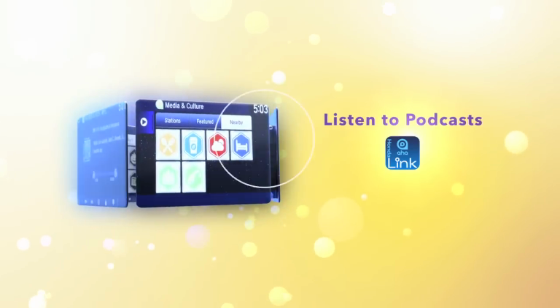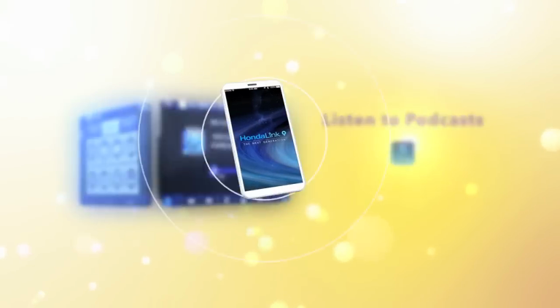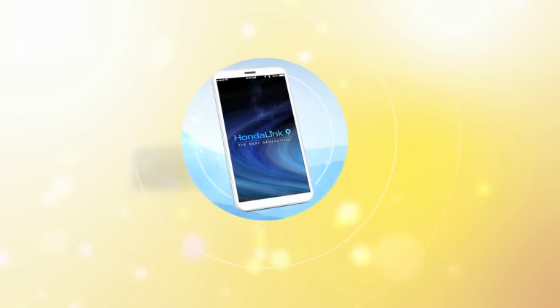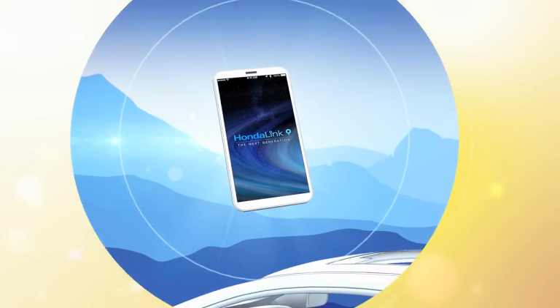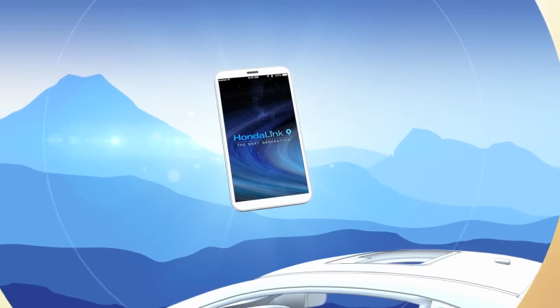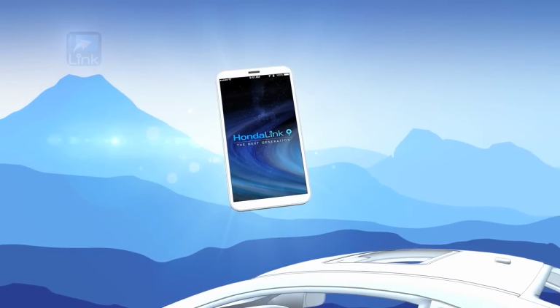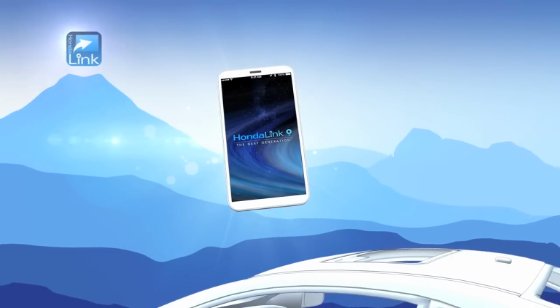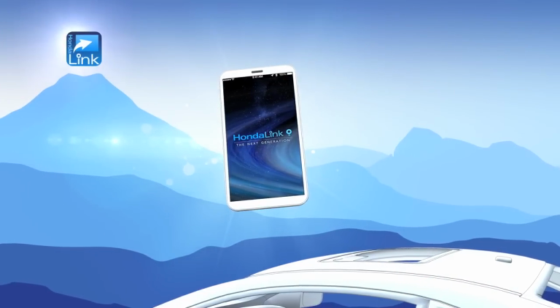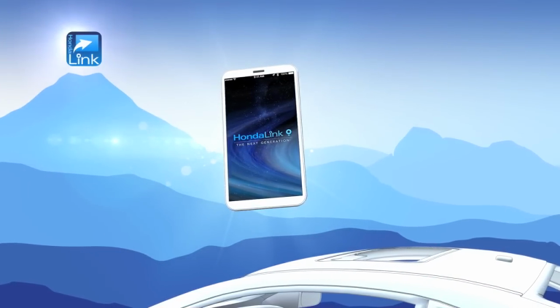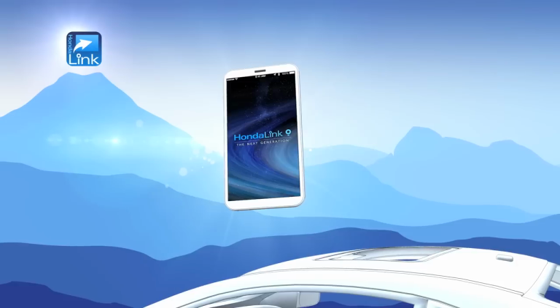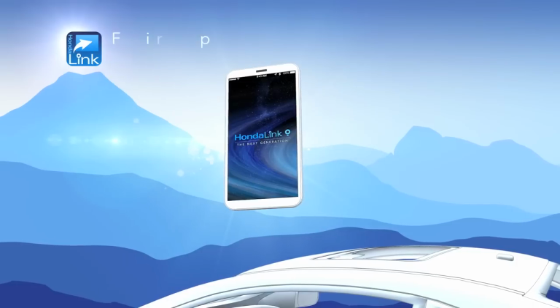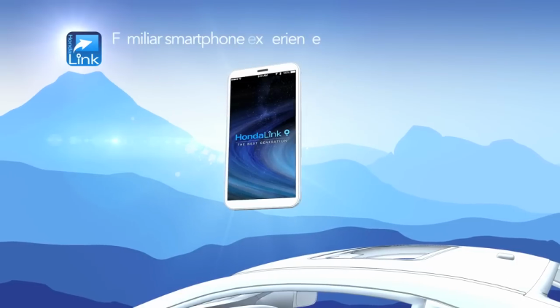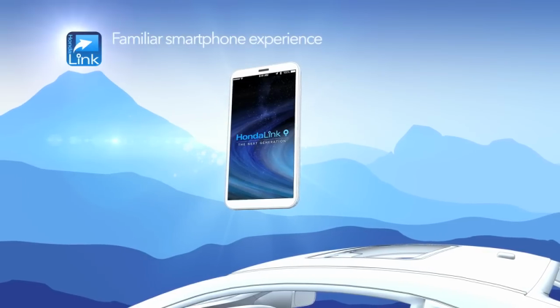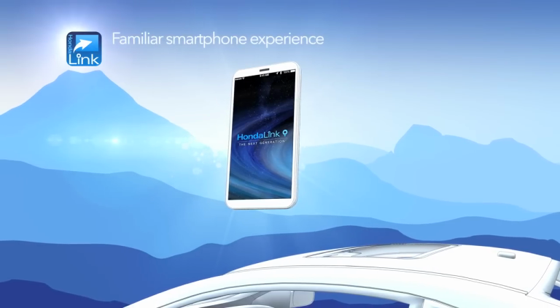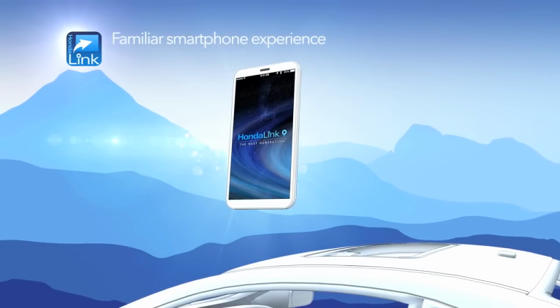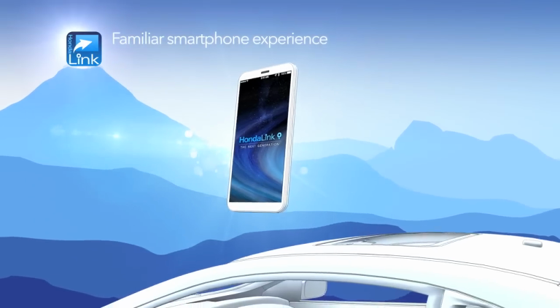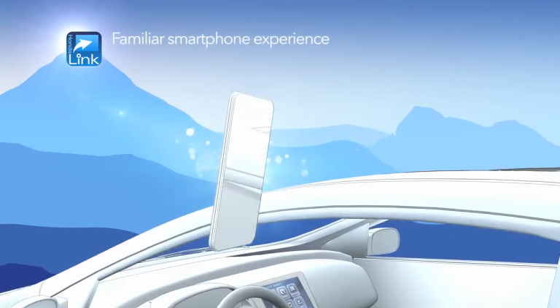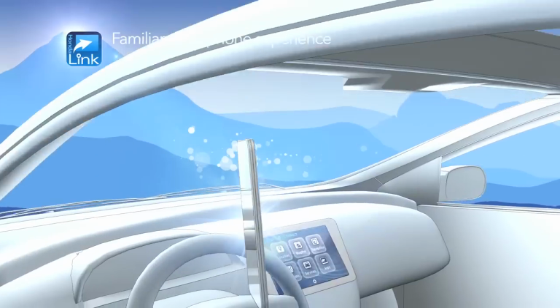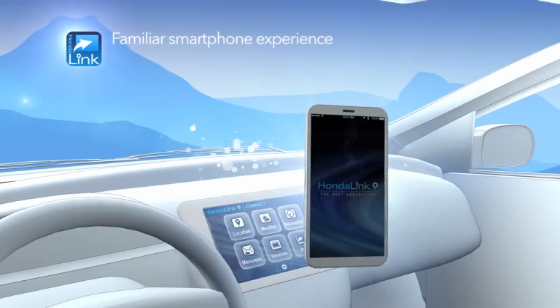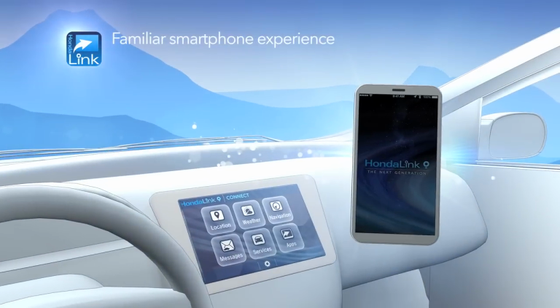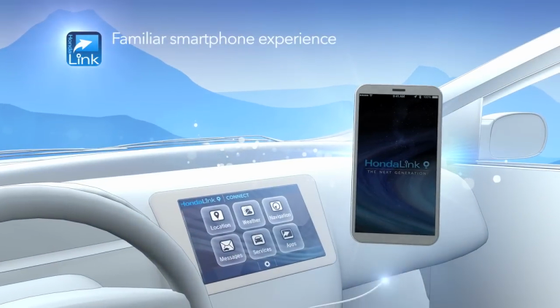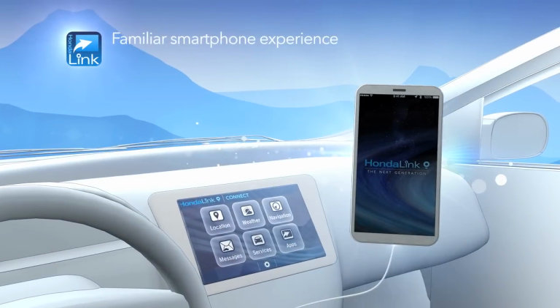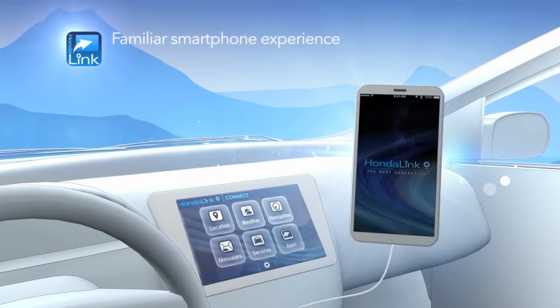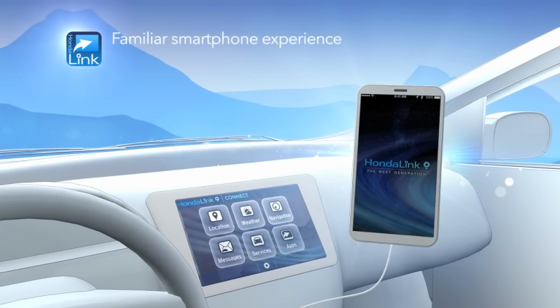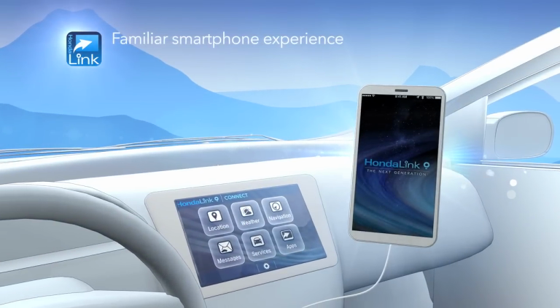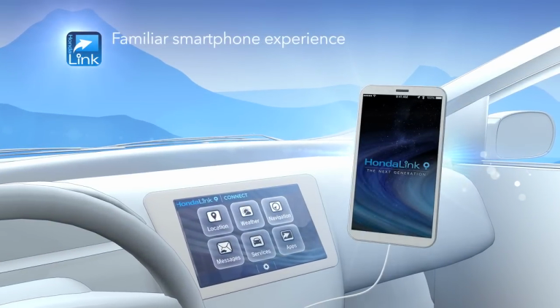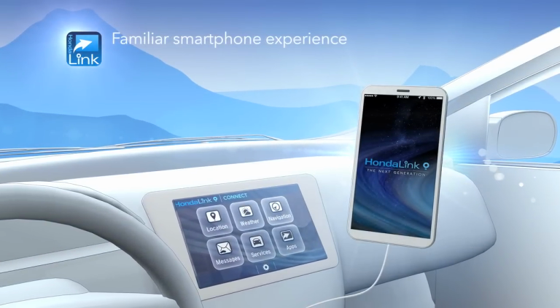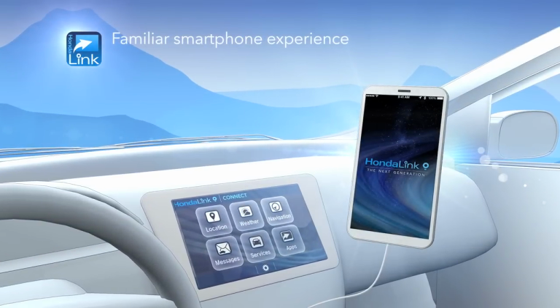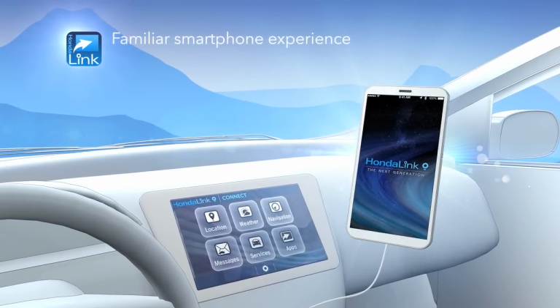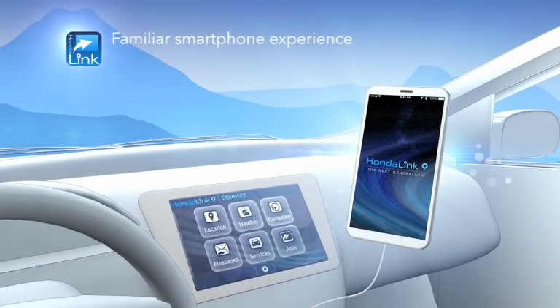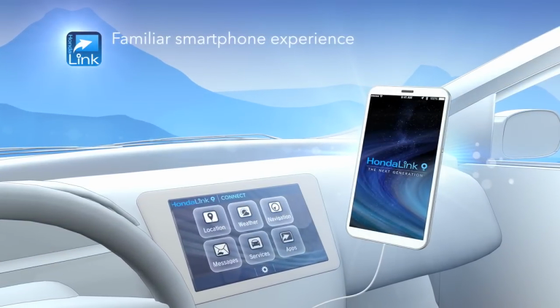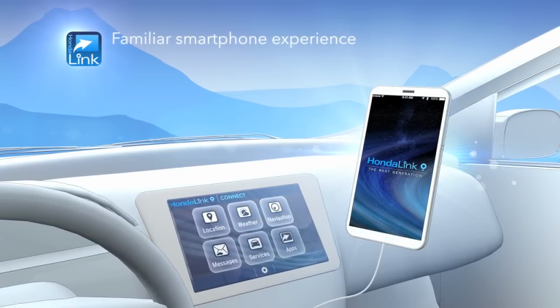Now, Honda introduces the next generation of HondaLink. We've integrated it with the familiar smartphone experience, outside your car and in, through Honda's new Display Audio technology, available on select Honda models.